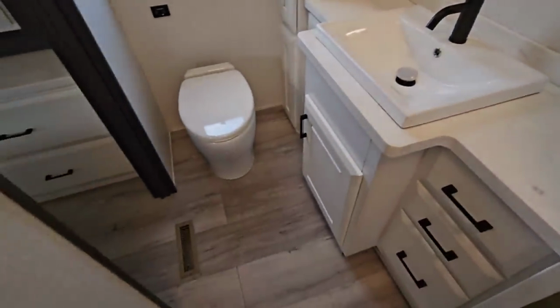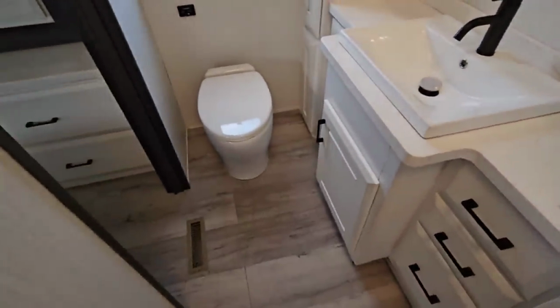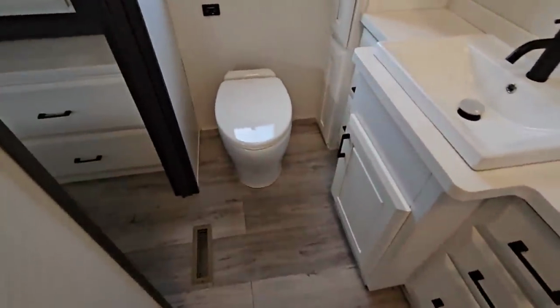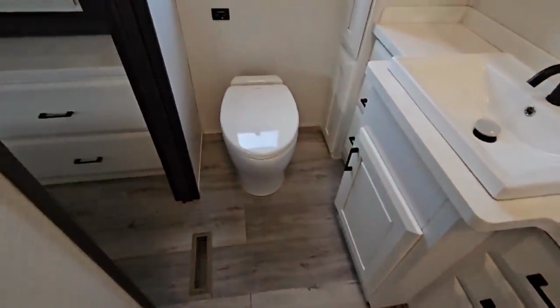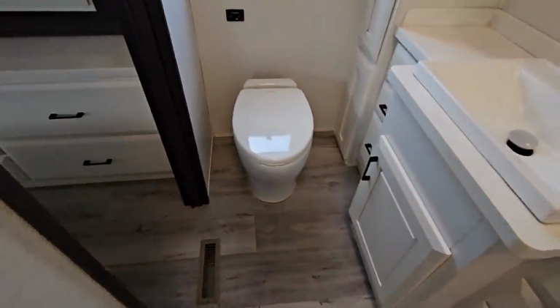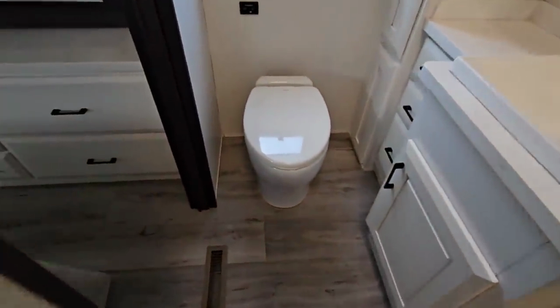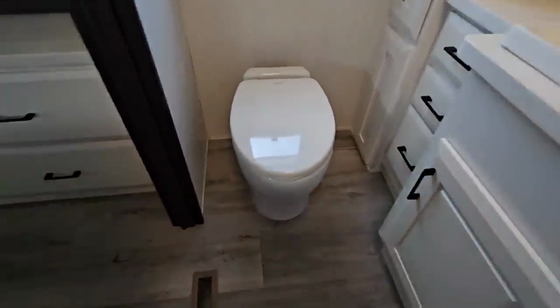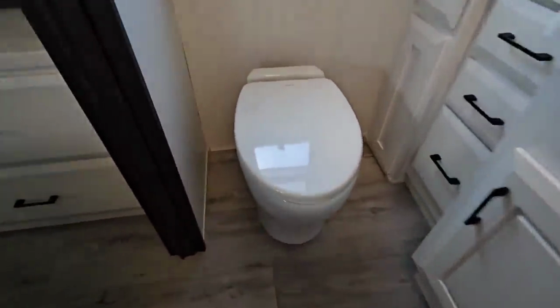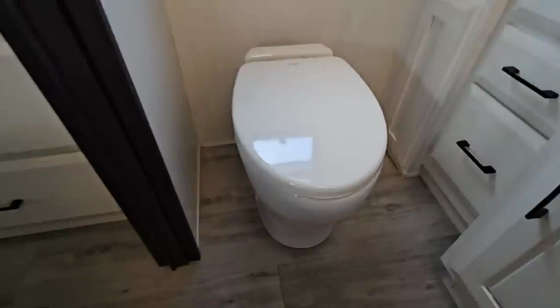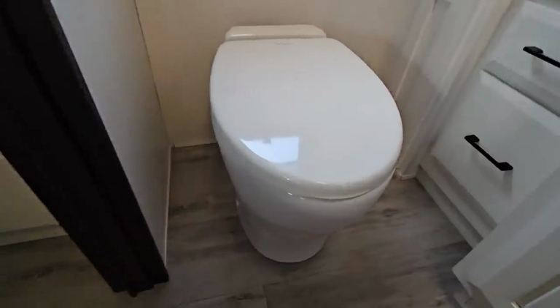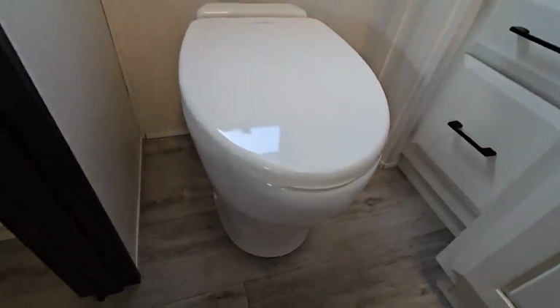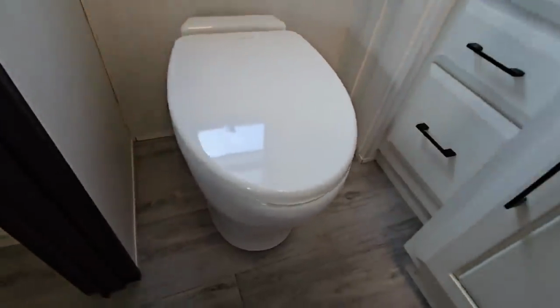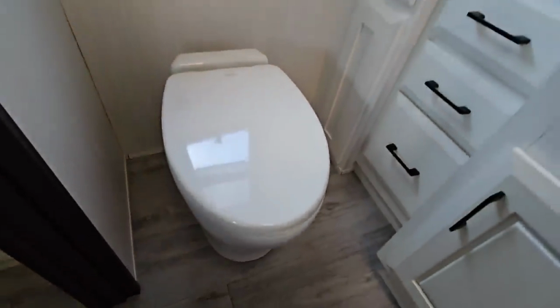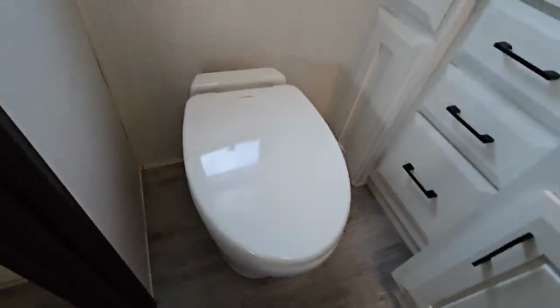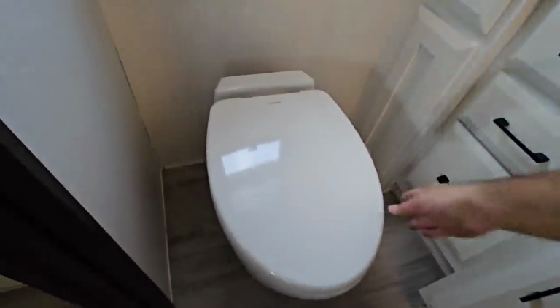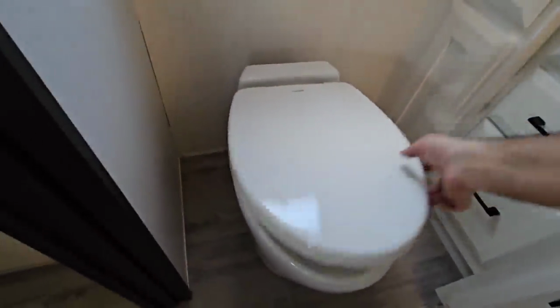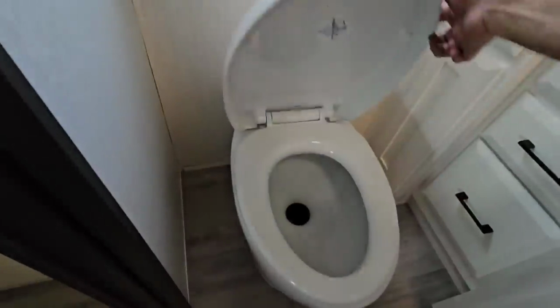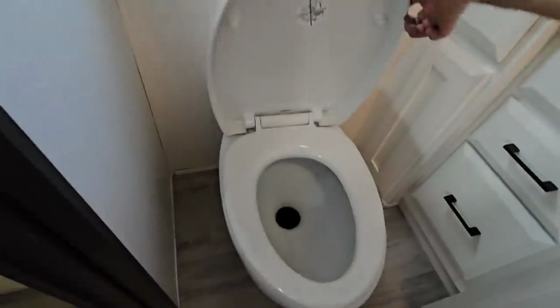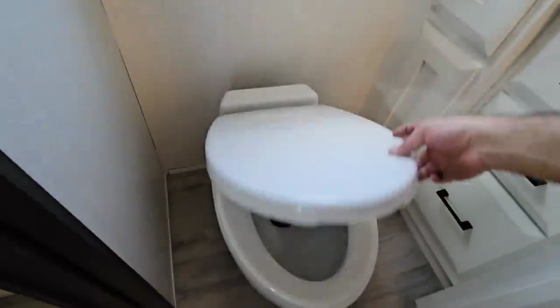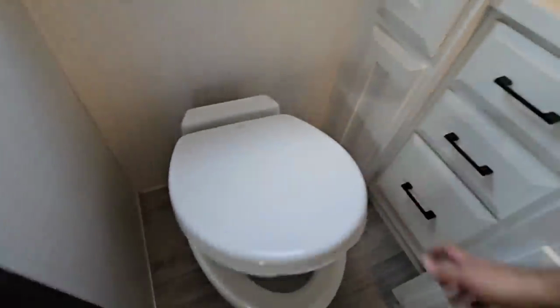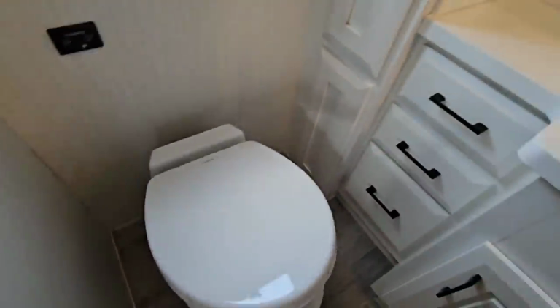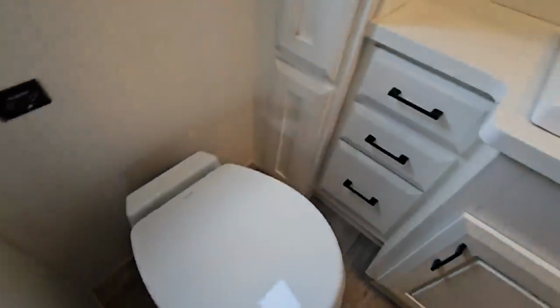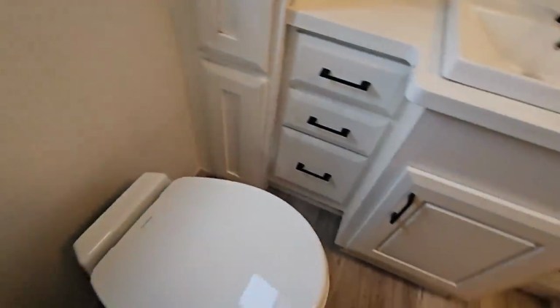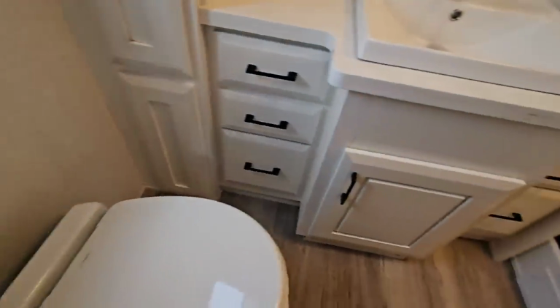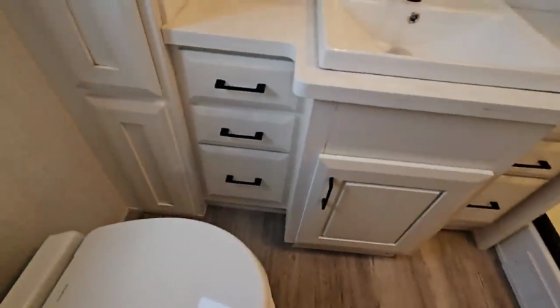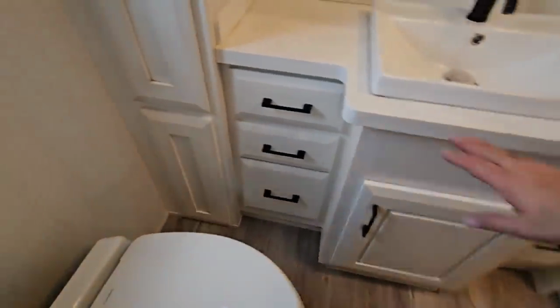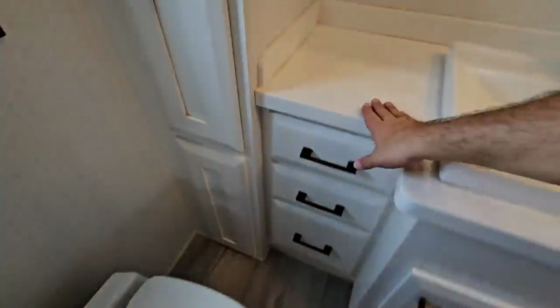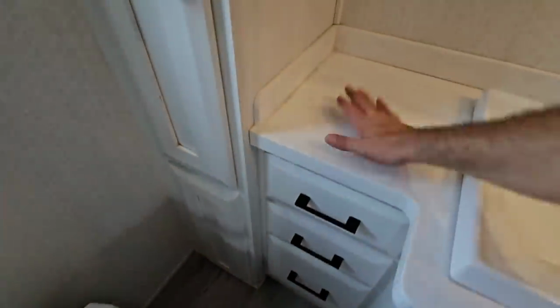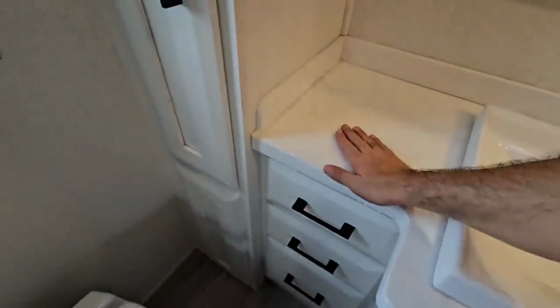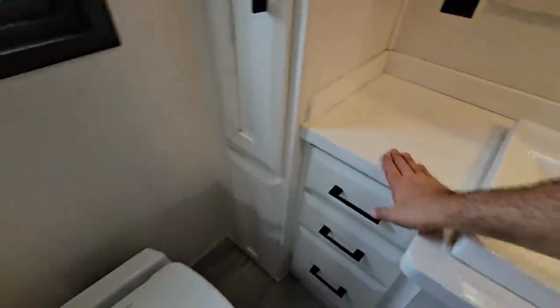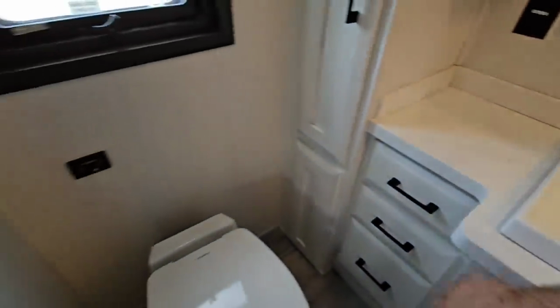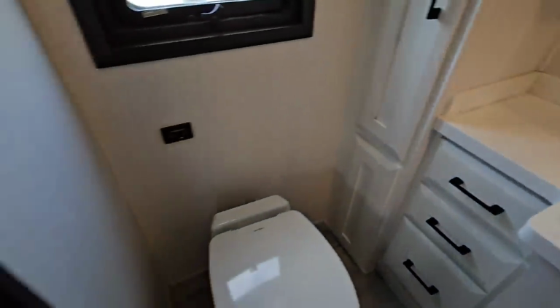Nice upgraded toilet — that's a really, really nice toilet. It's porcelain, of course, with a soft-closing lid. Beautiful Corian countertops.